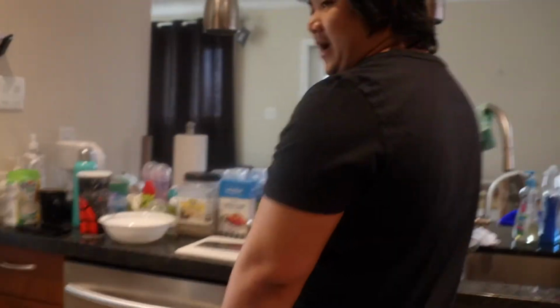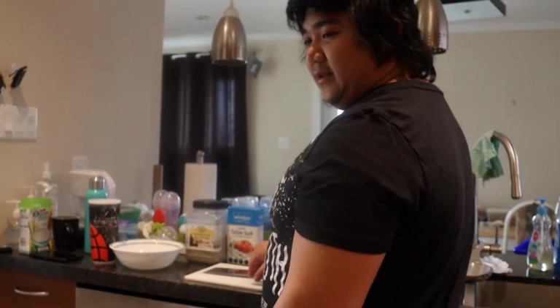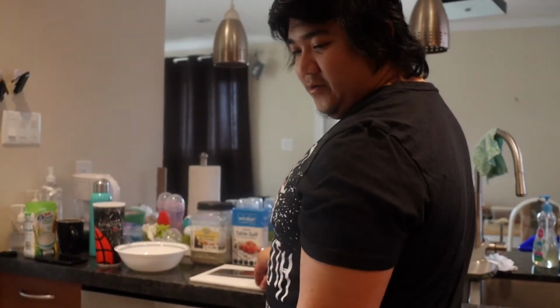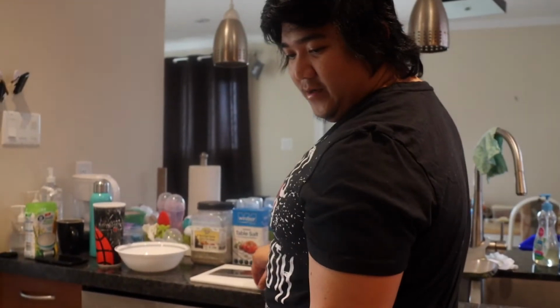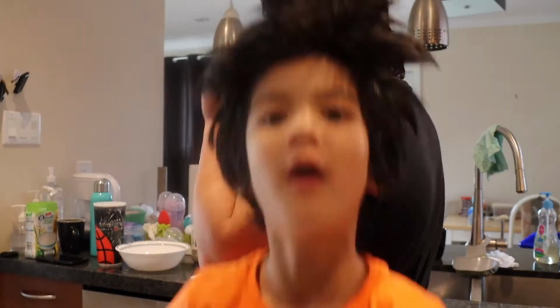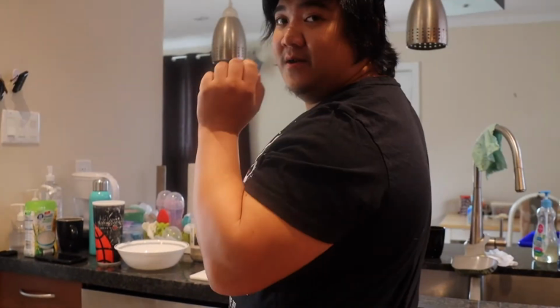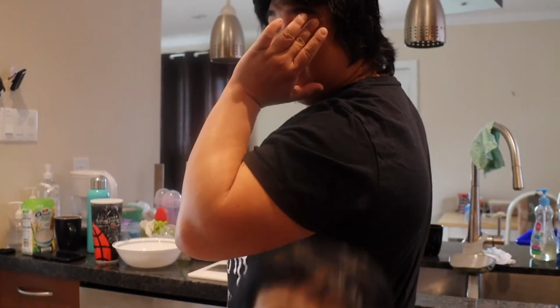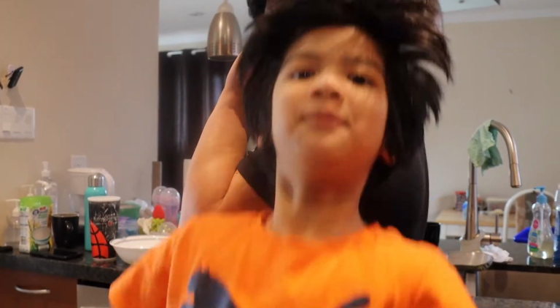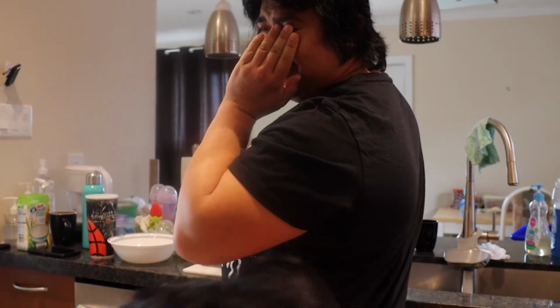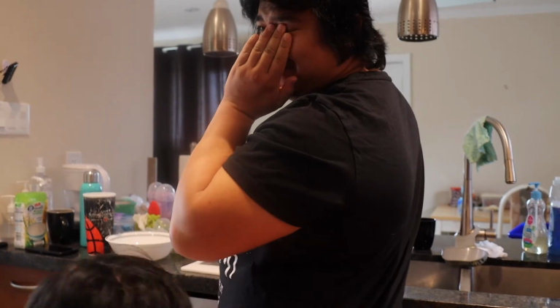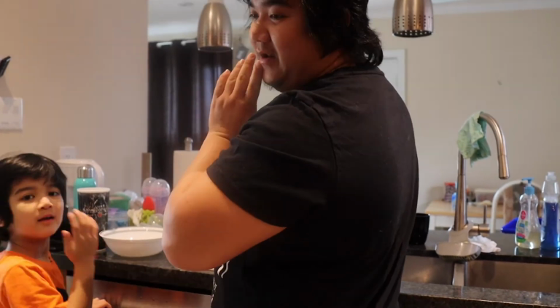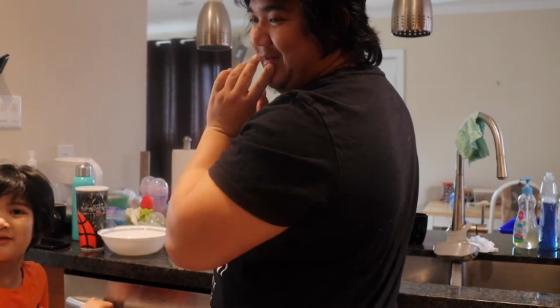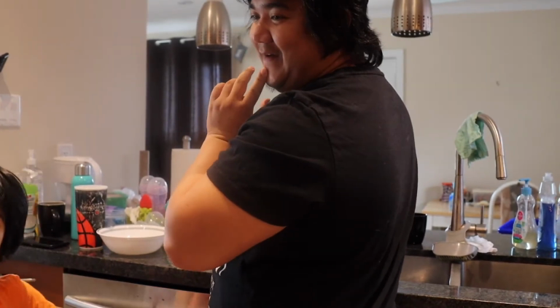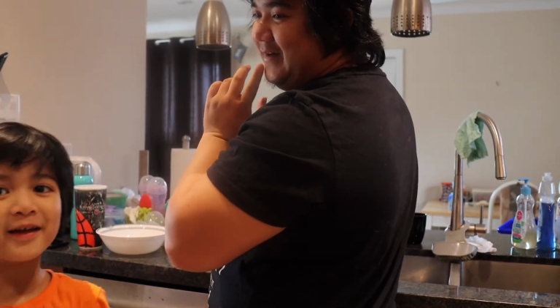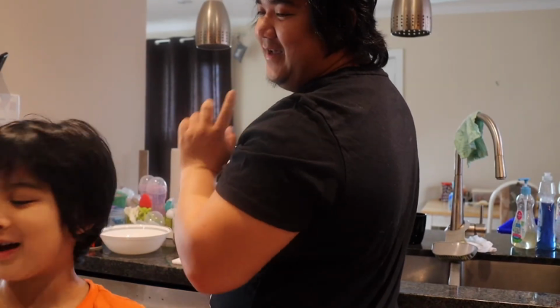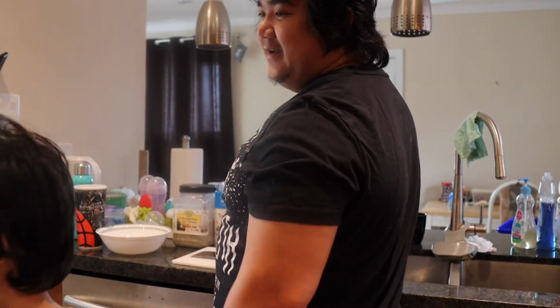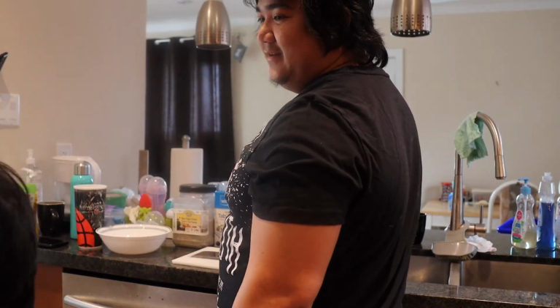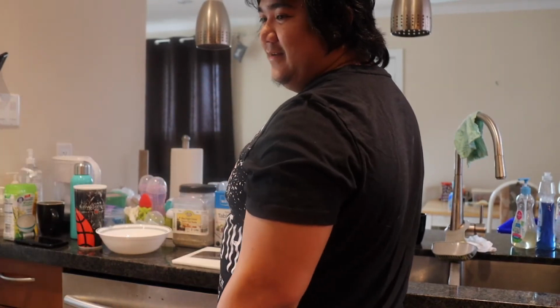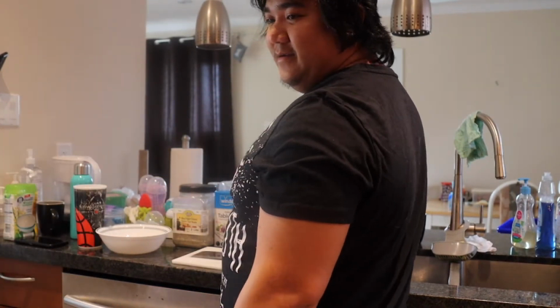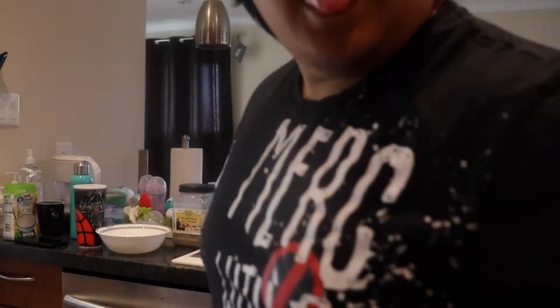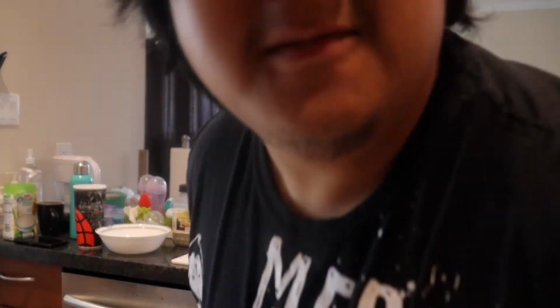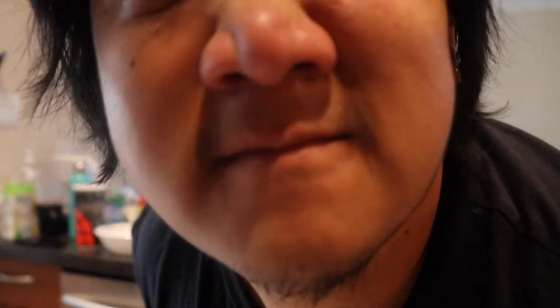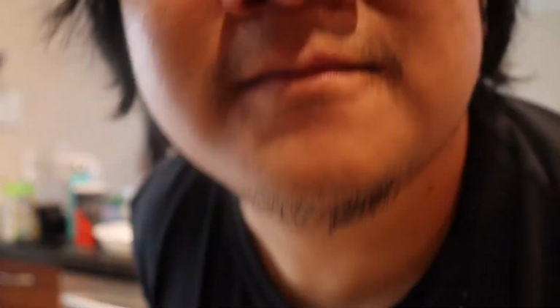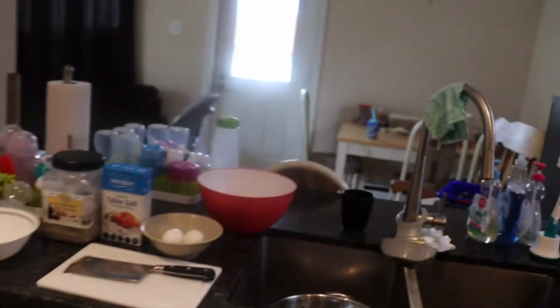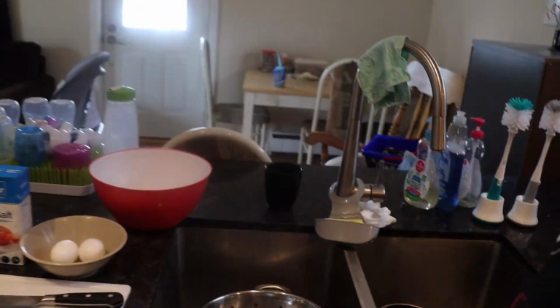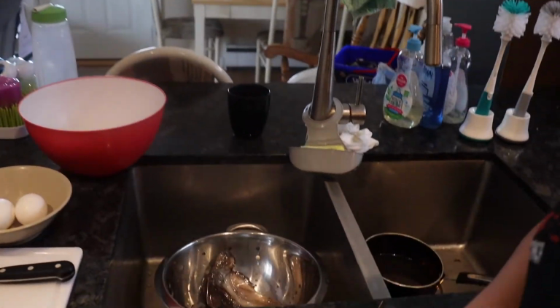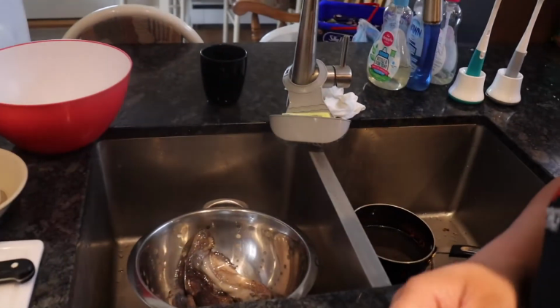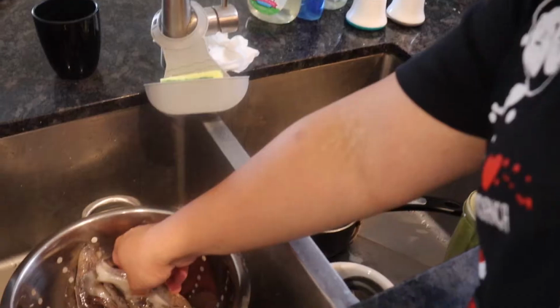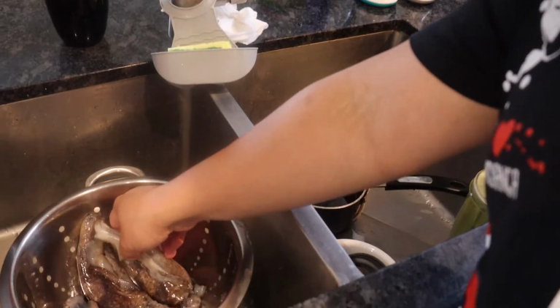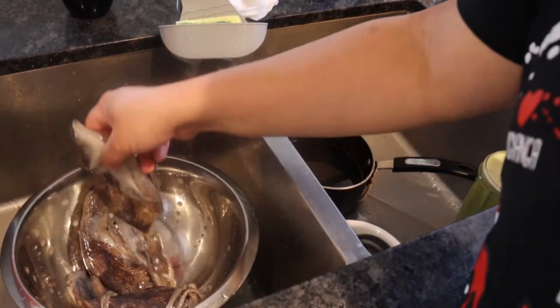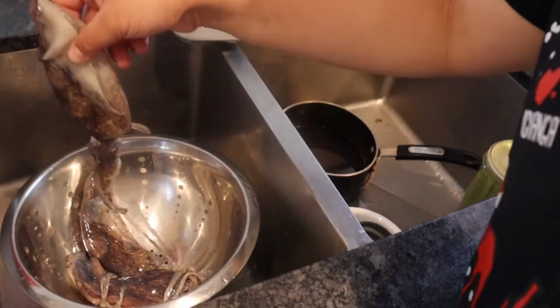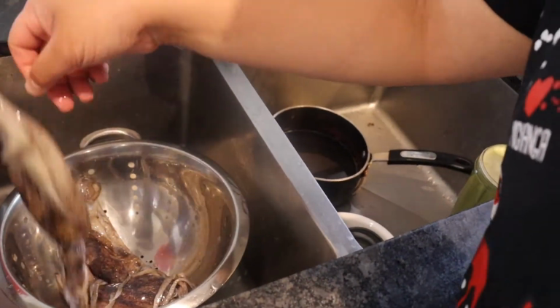What do we need? What do we need? Flour. Flour? I knew it was flour. So, ayan guys. Flour. Toothball.